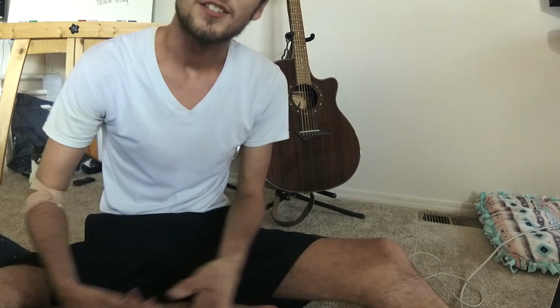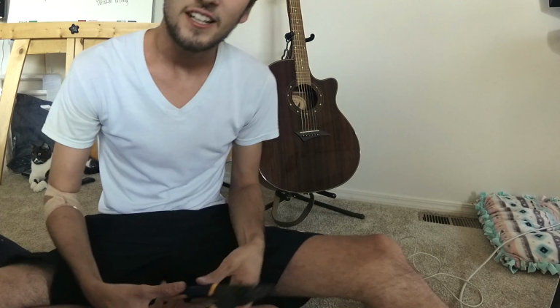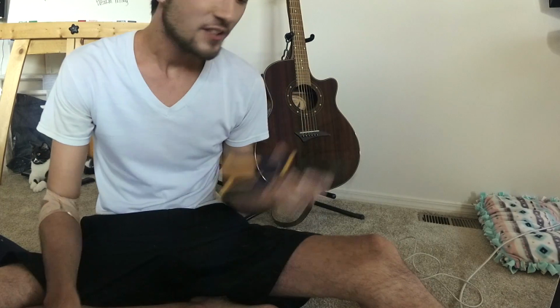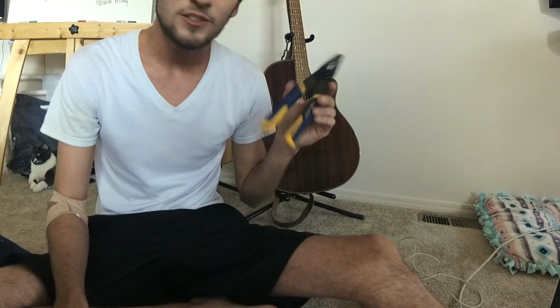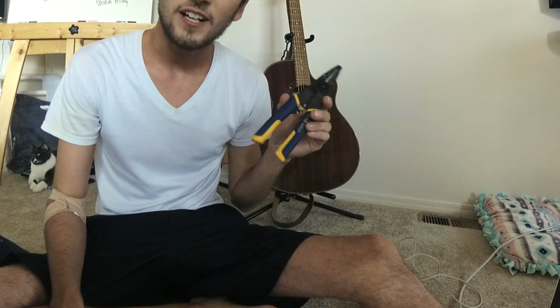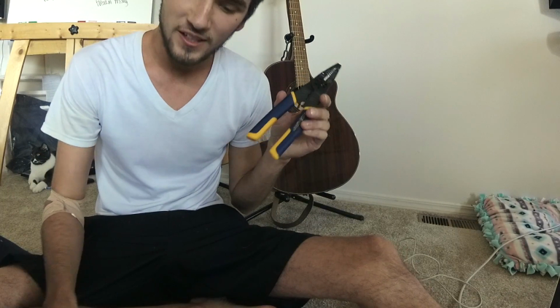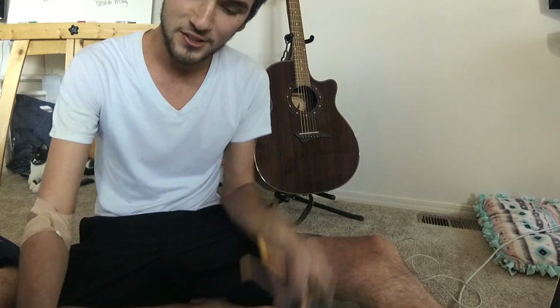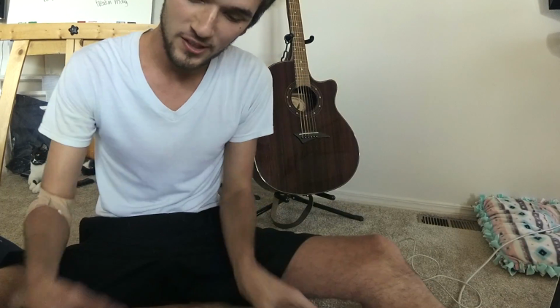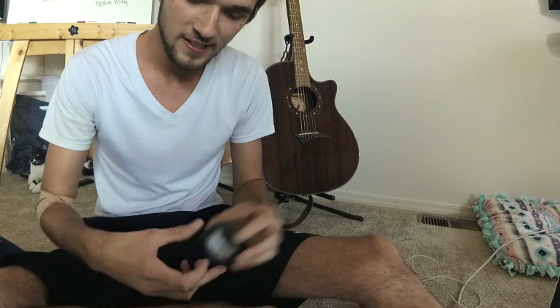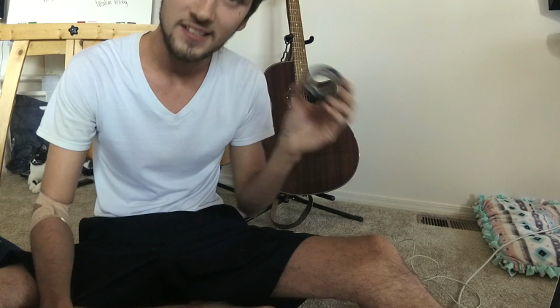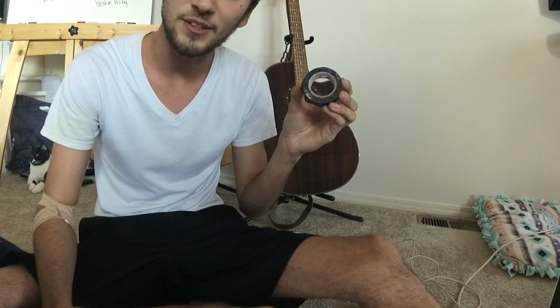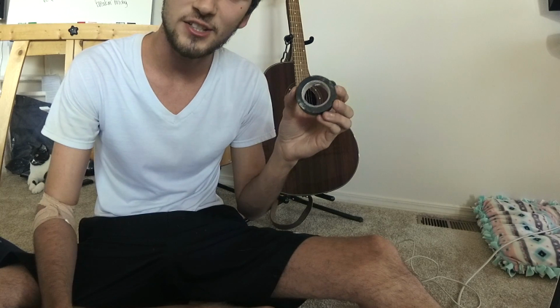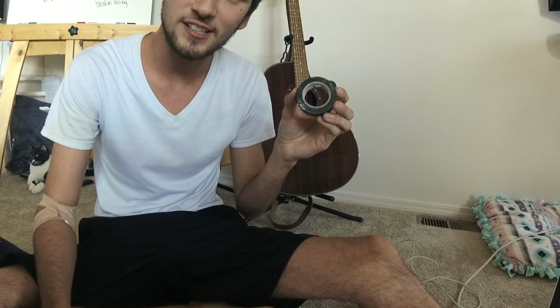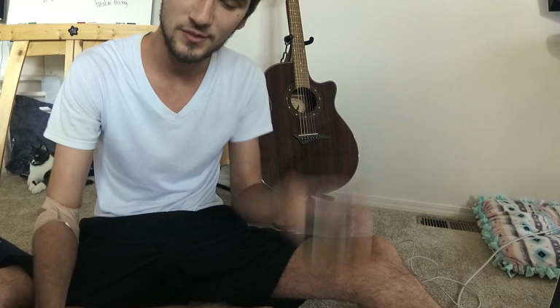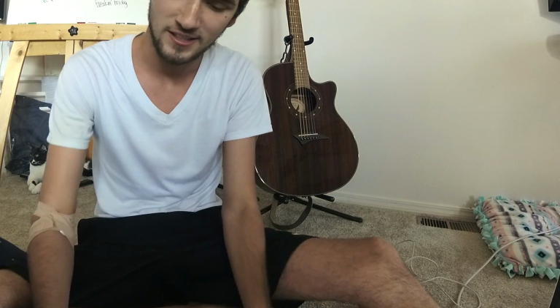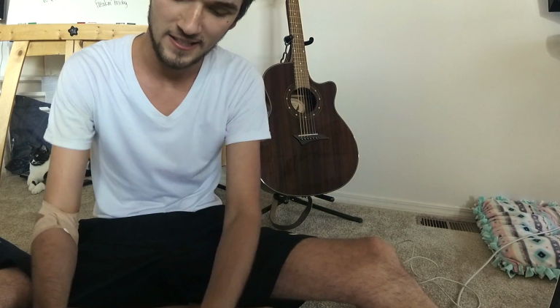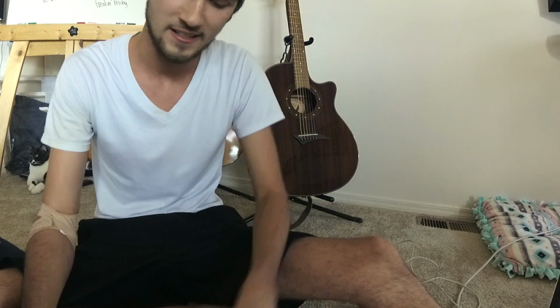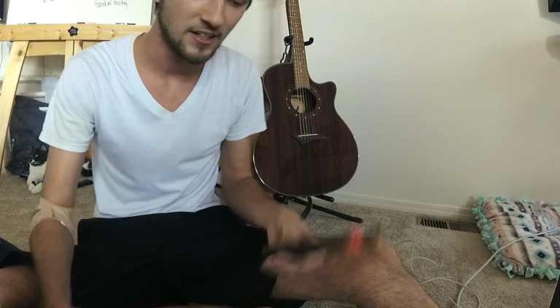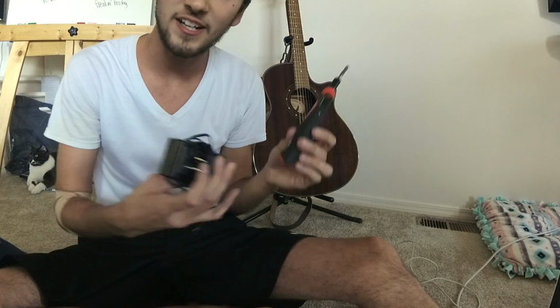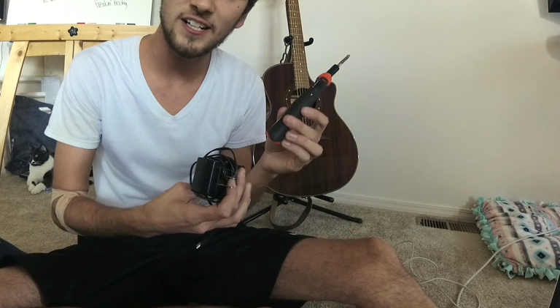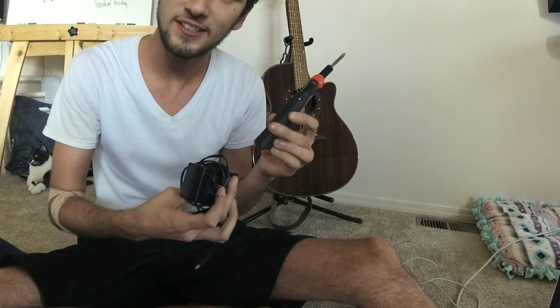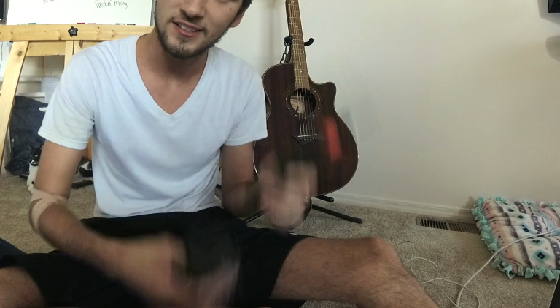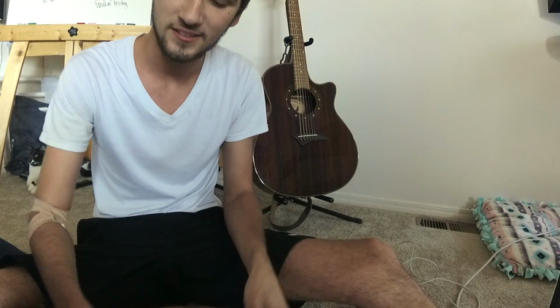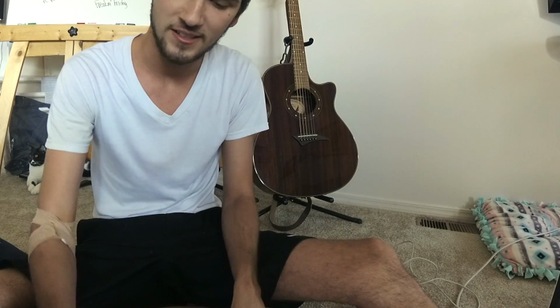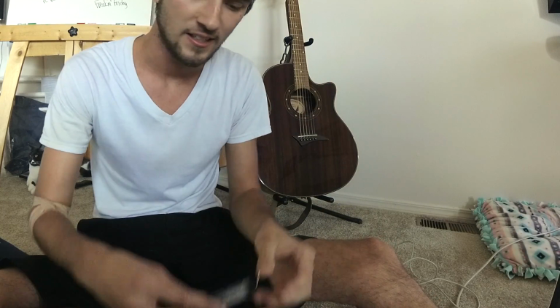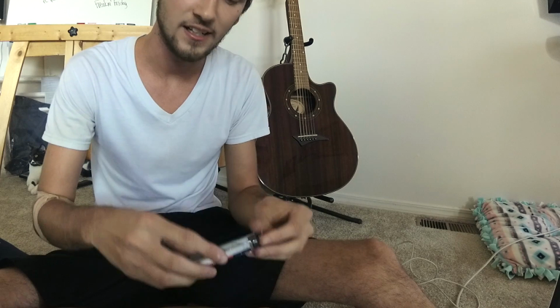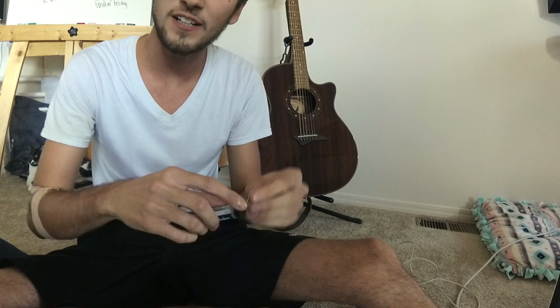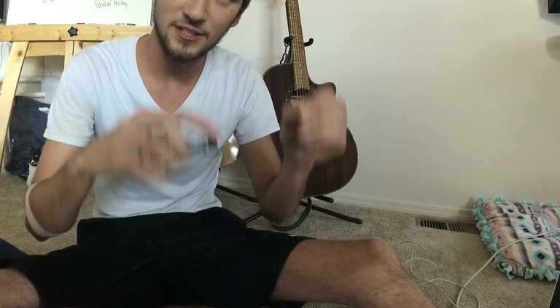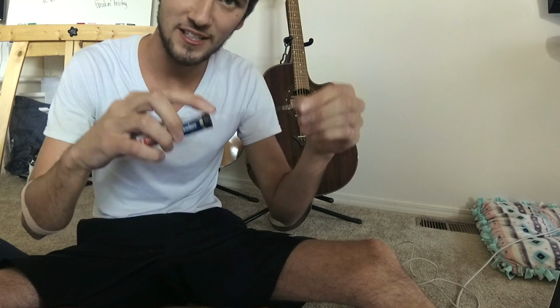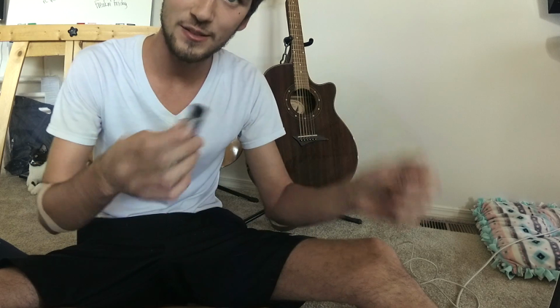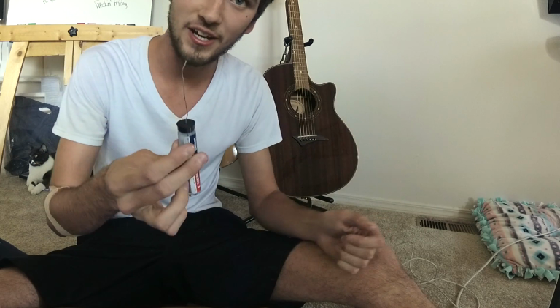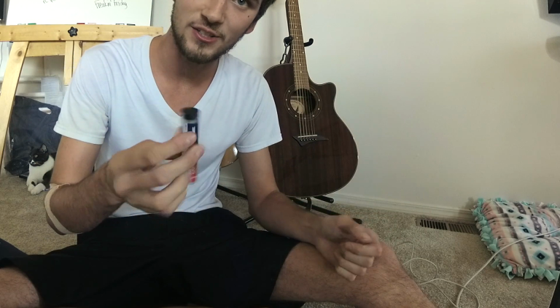So we gathered our tools. We got our wire stripper, some electrical tape, our soldering iron. And I forgot to mention you guys need some solder too.